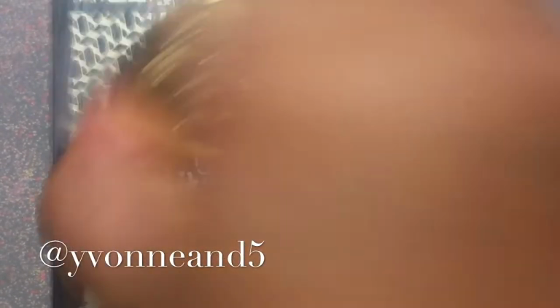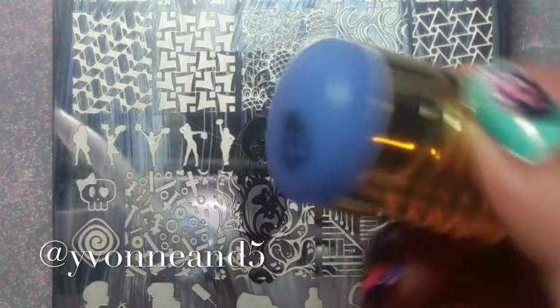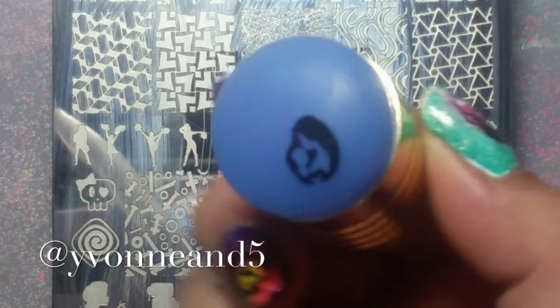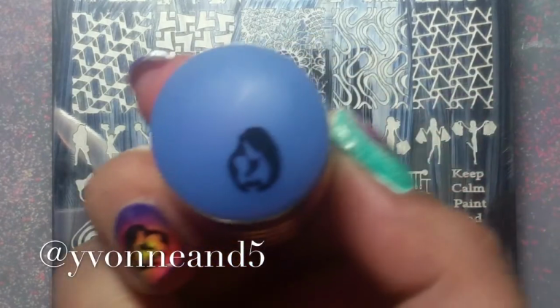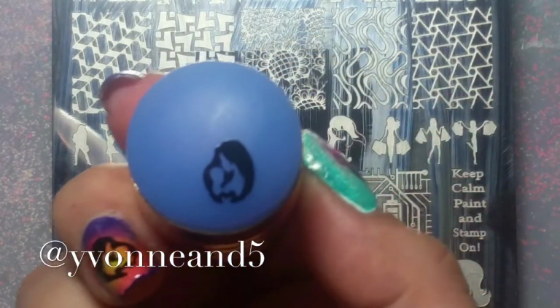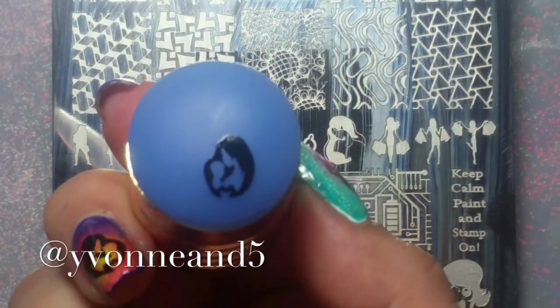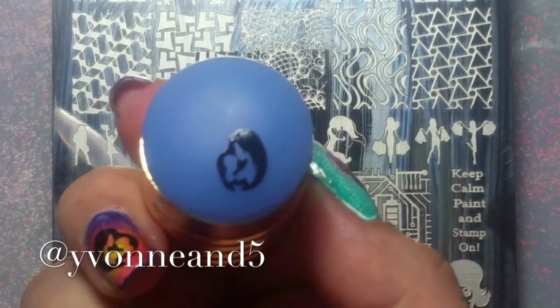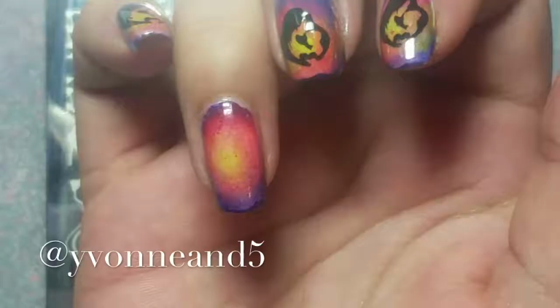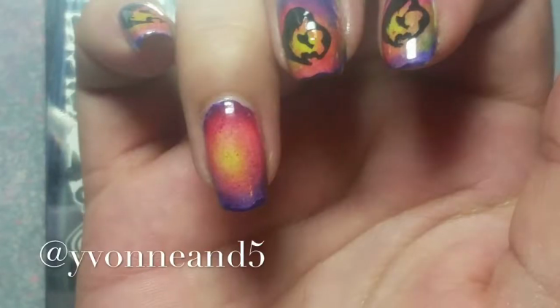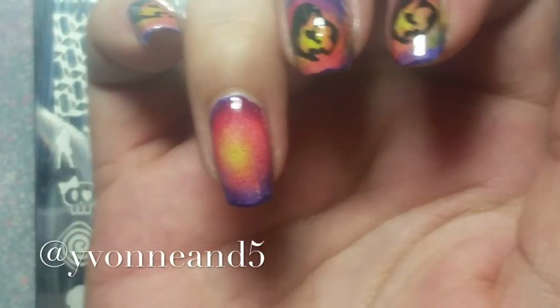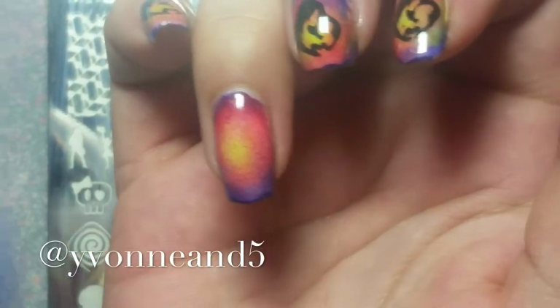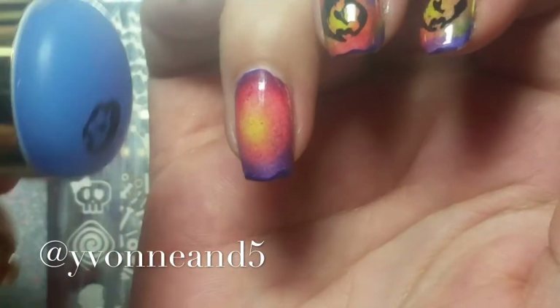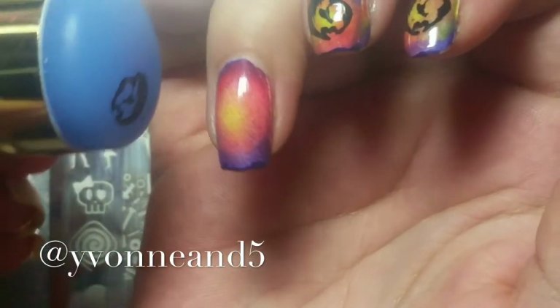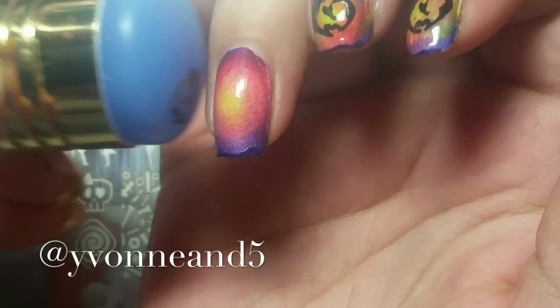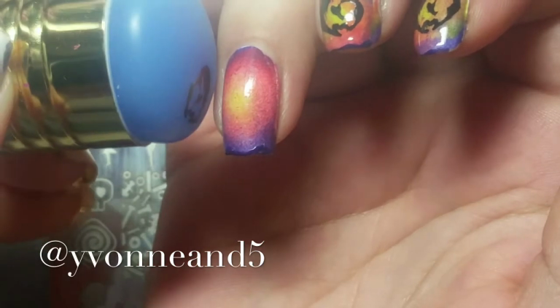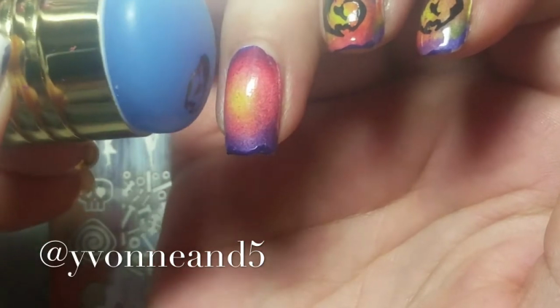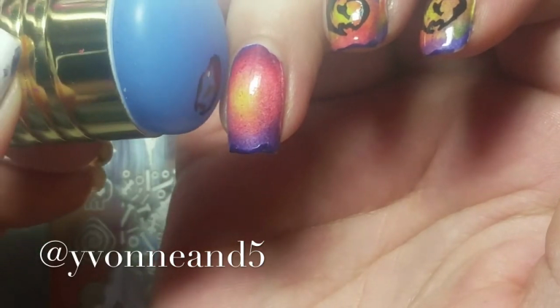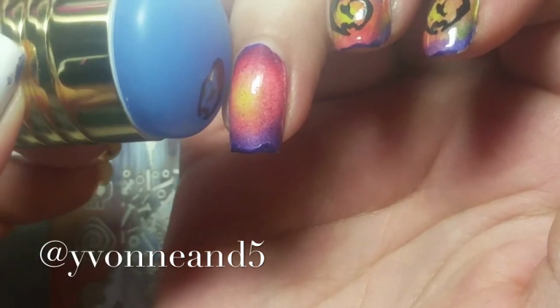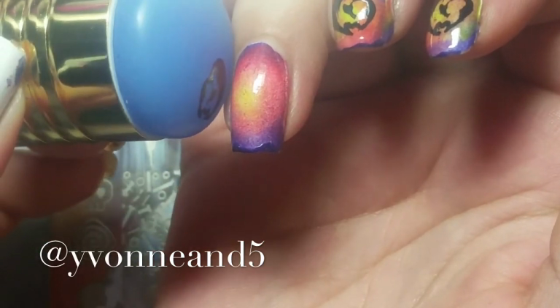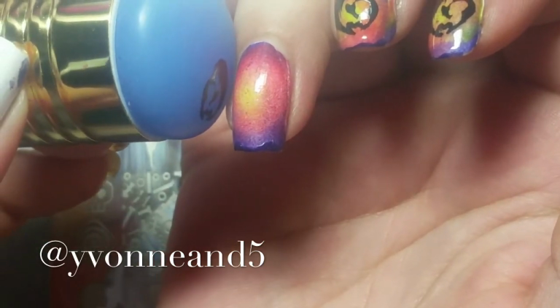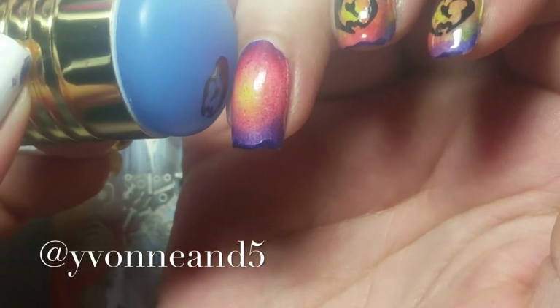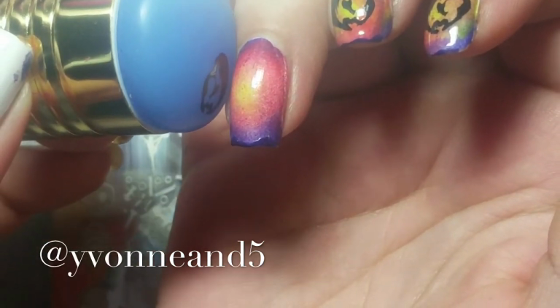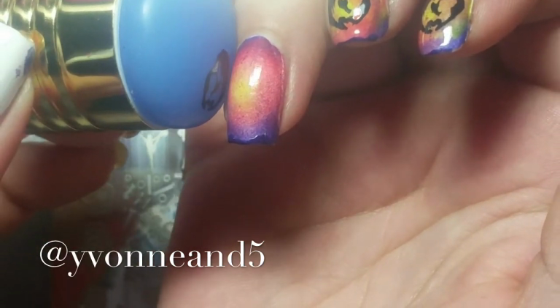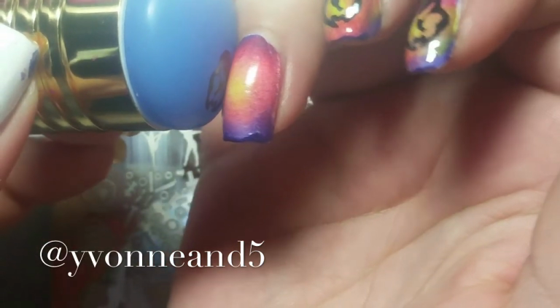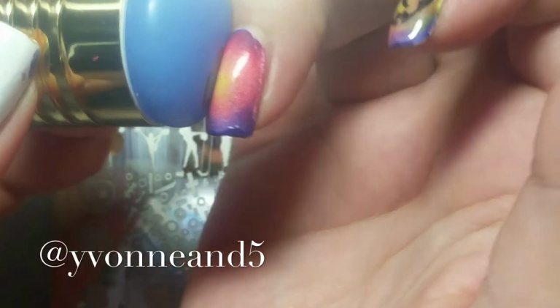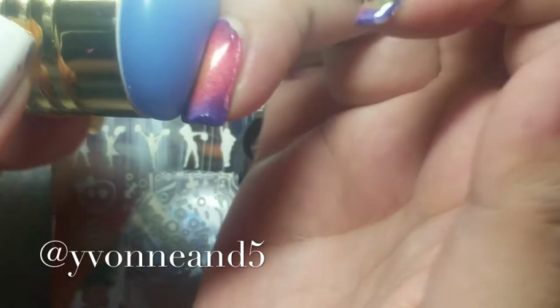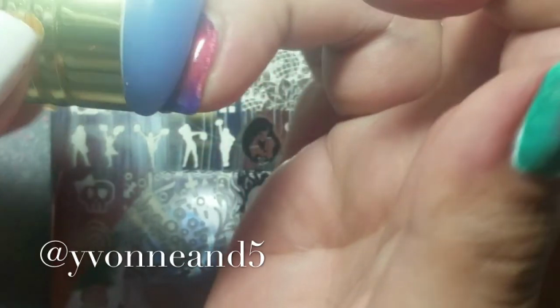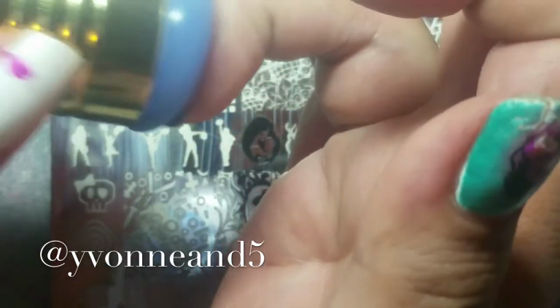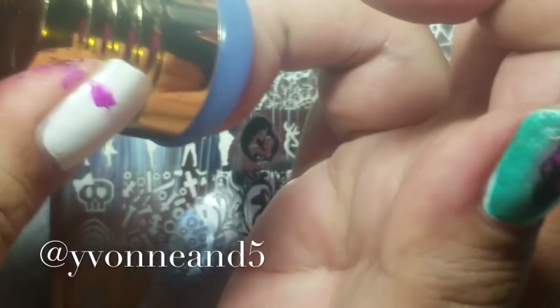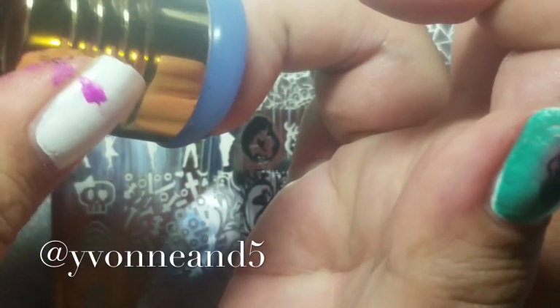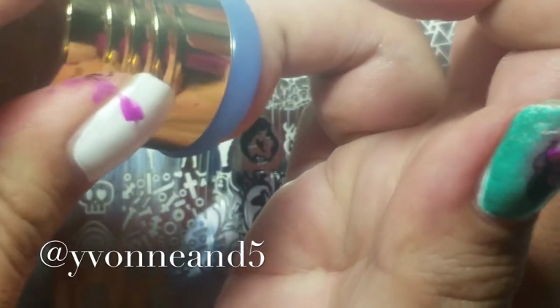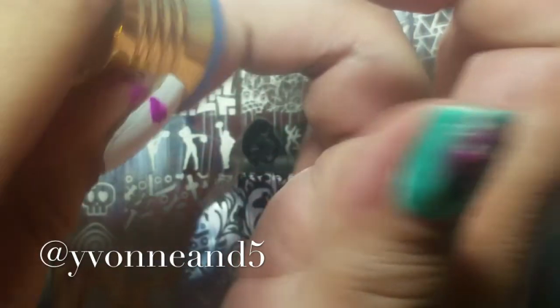If you hear my kids in the background, sorry — that's why I never really talk in videos, but I want to try and be more interactive. Now I'm just trying to line it up almost with the green, but it's okay — I kind of wanted it to look like it was glowing.